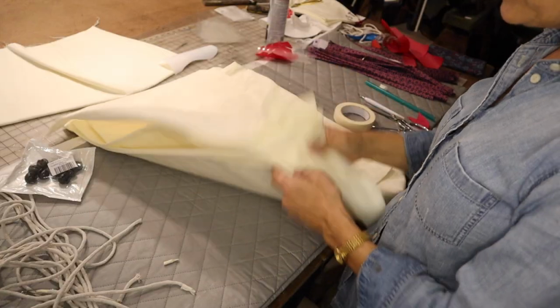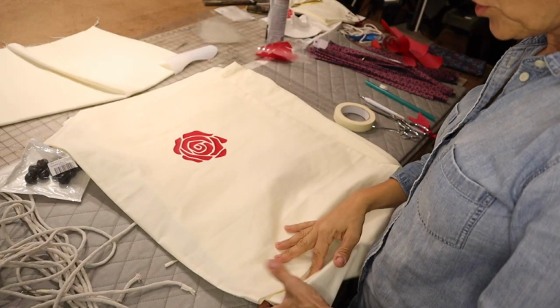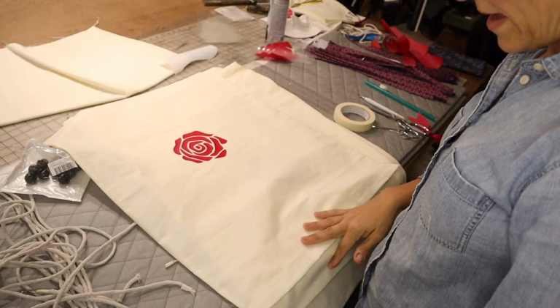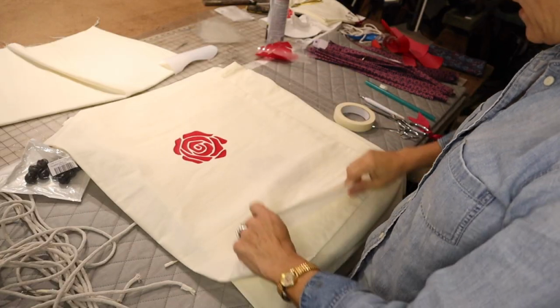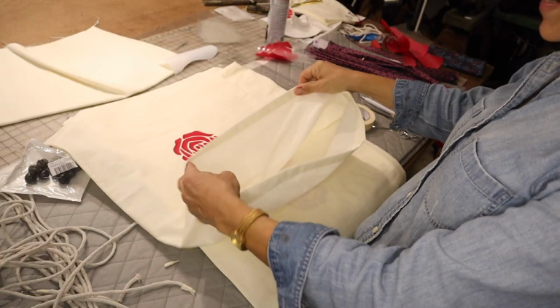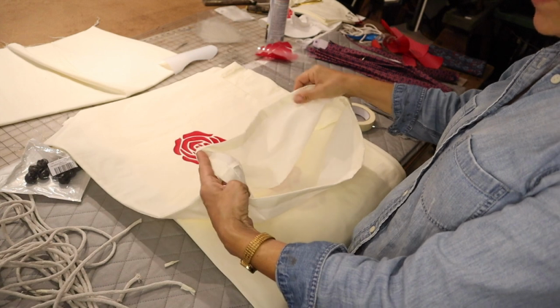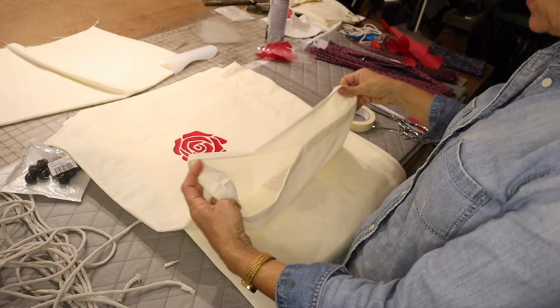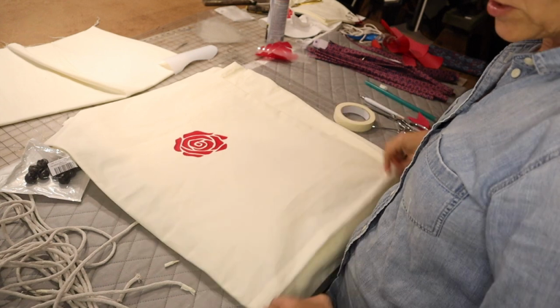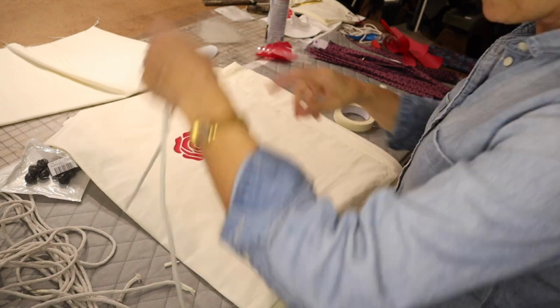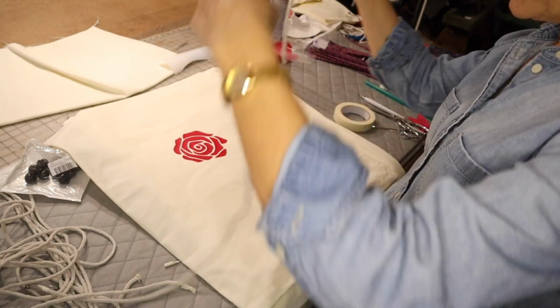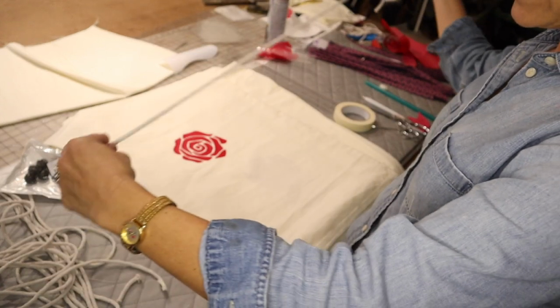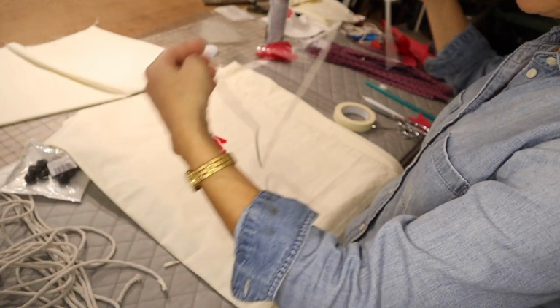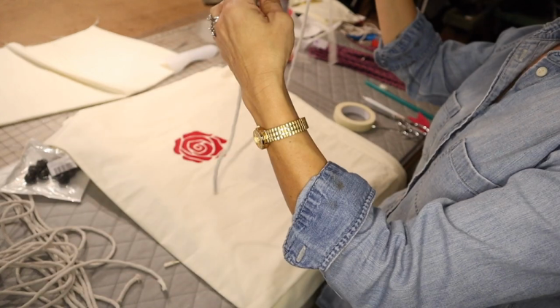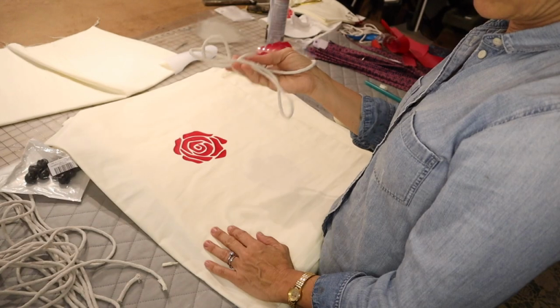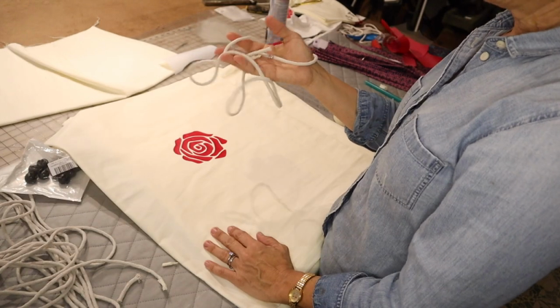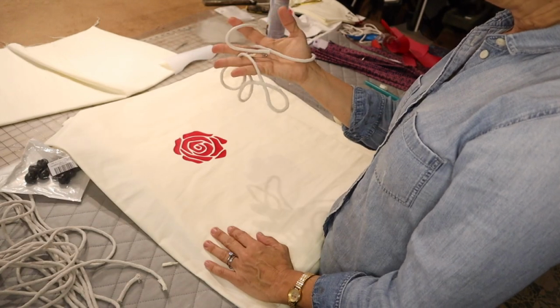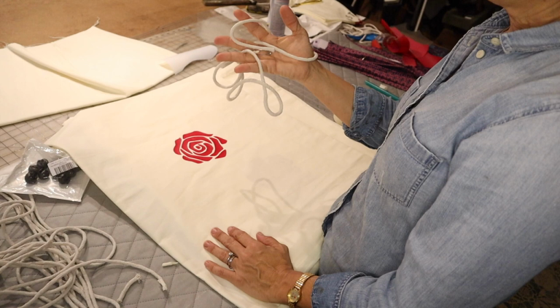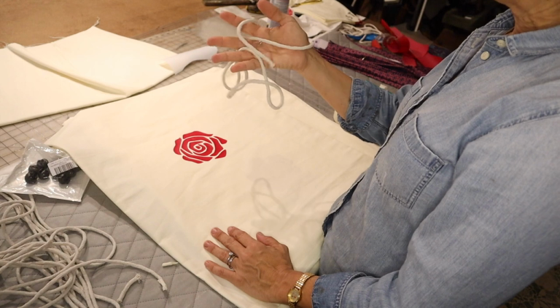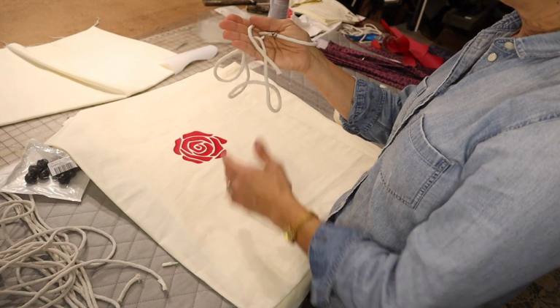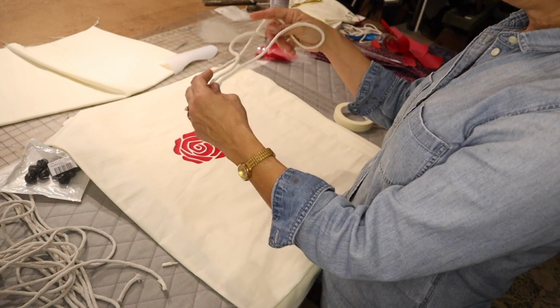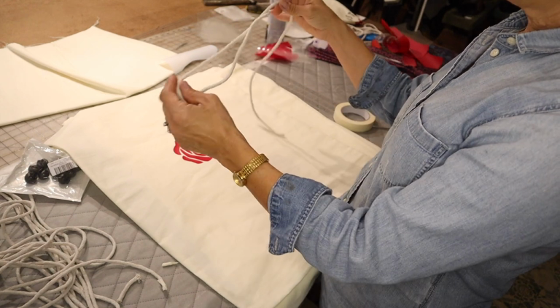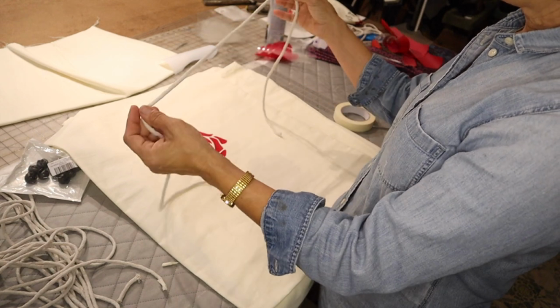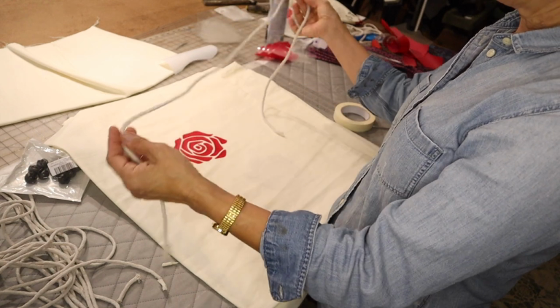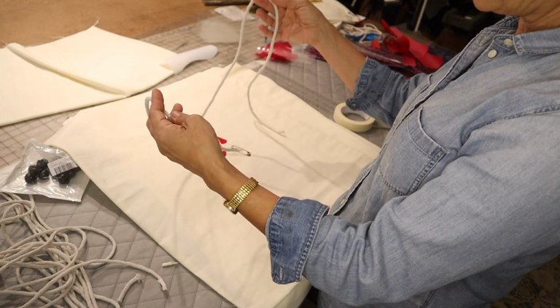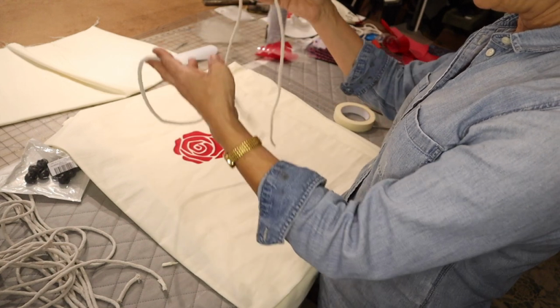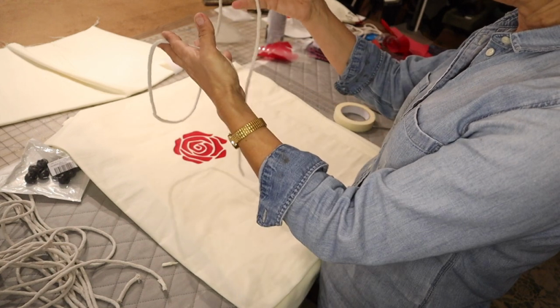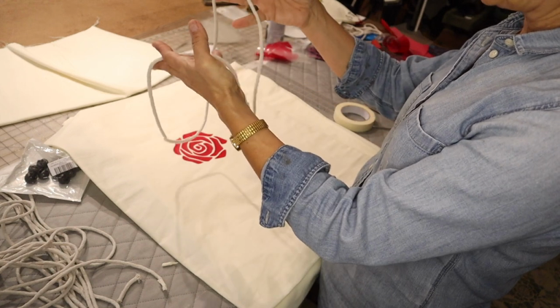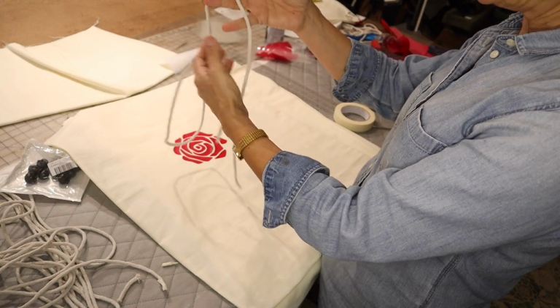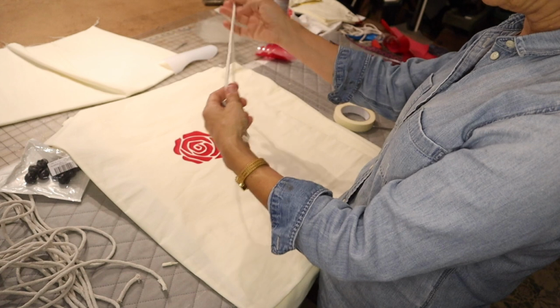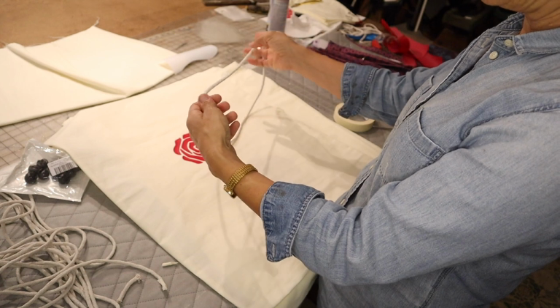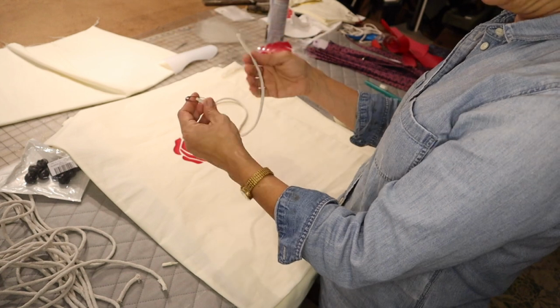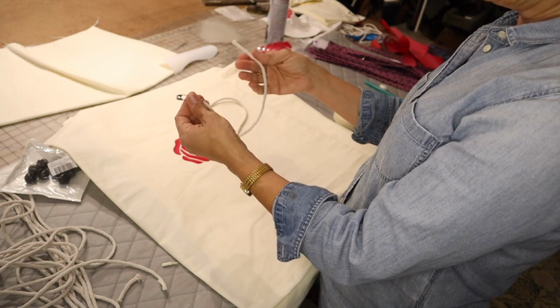I made drawstring bags and I've got 18 of them that I need to string. What I'm using here is a laundry line for hanging out laundry. I got it at Home Depot. I bought this because it's way, way cheaper than buying anything else.